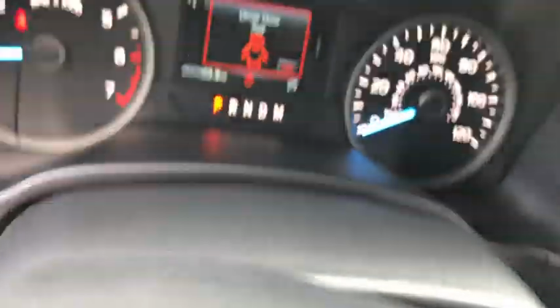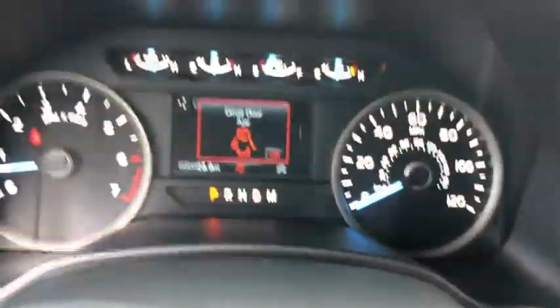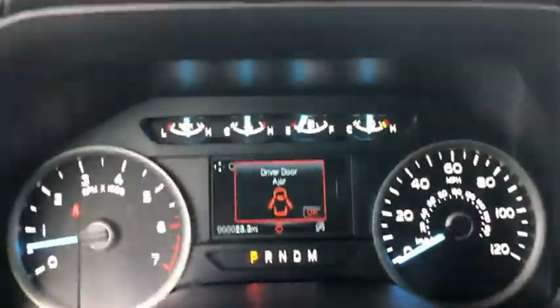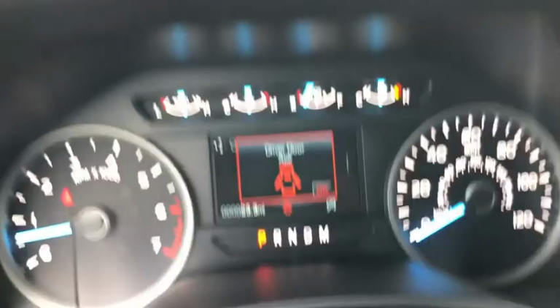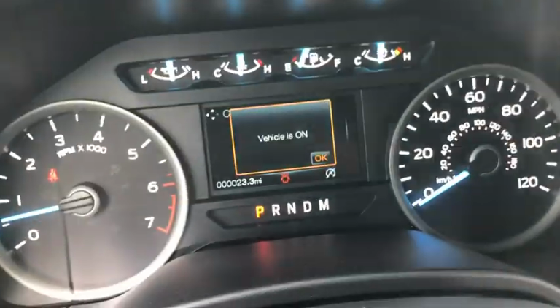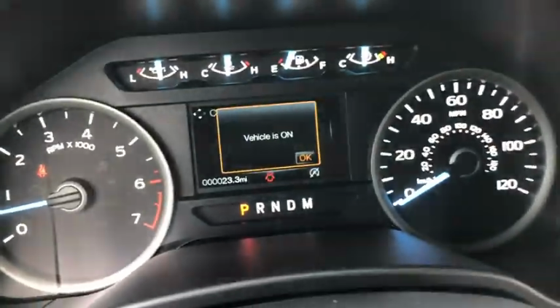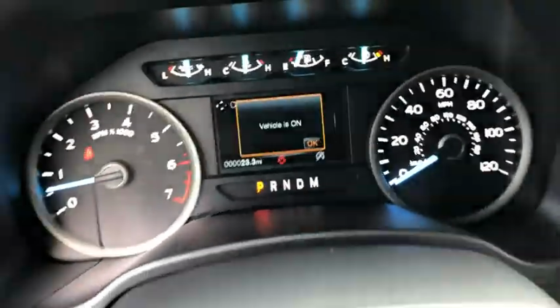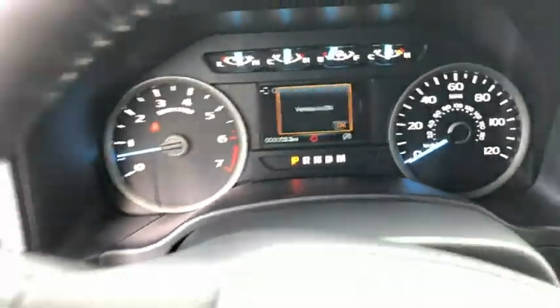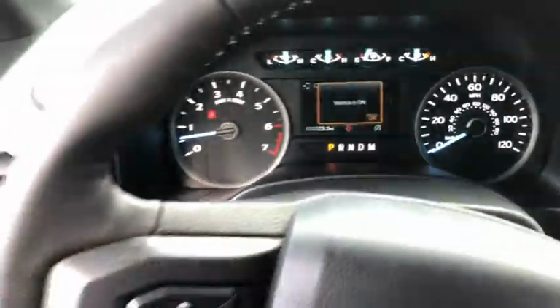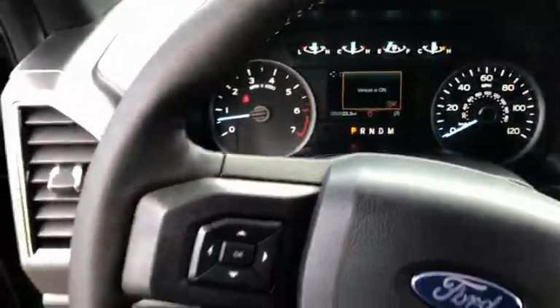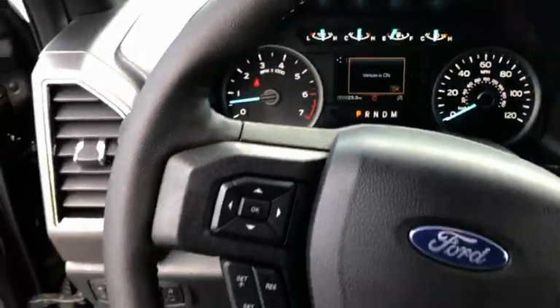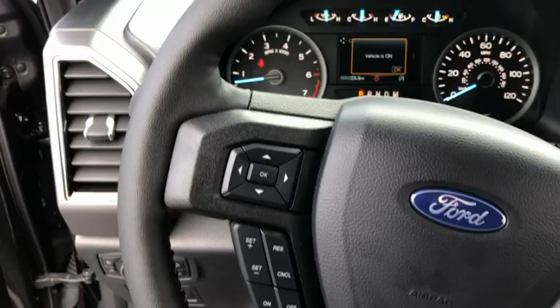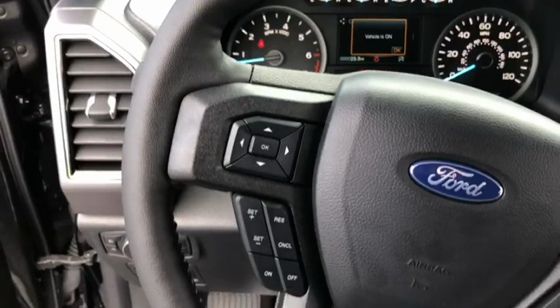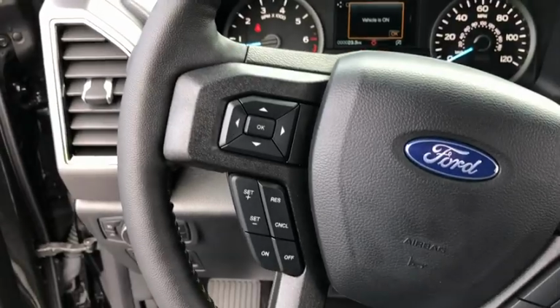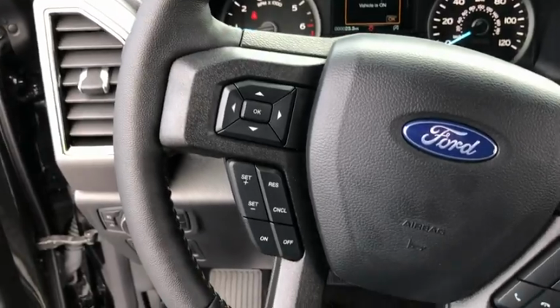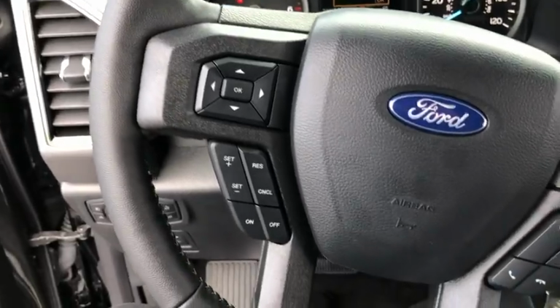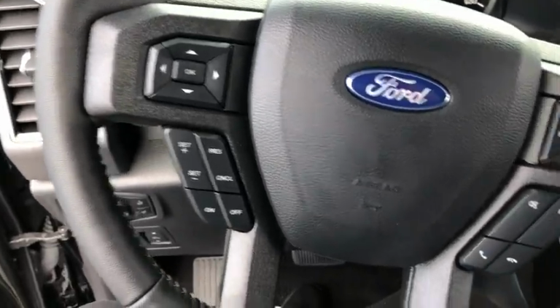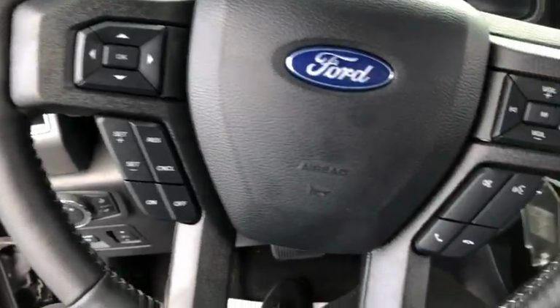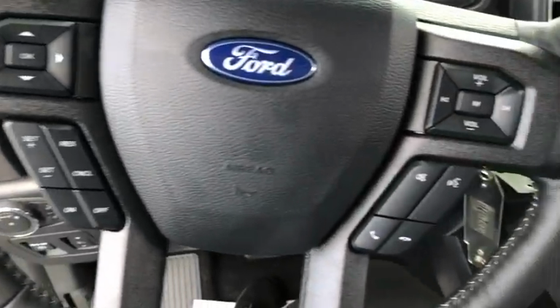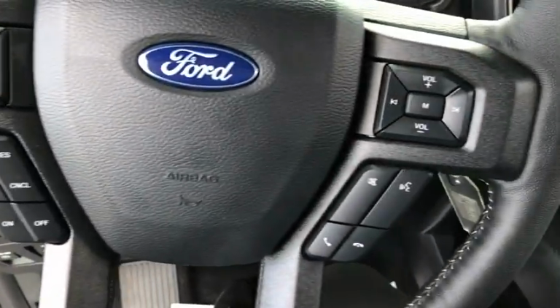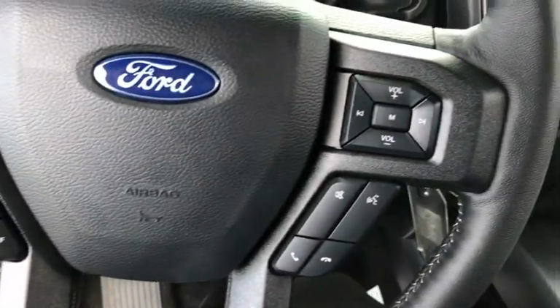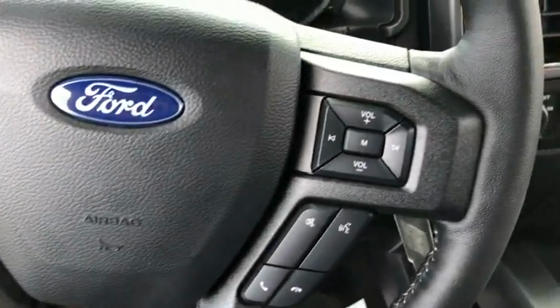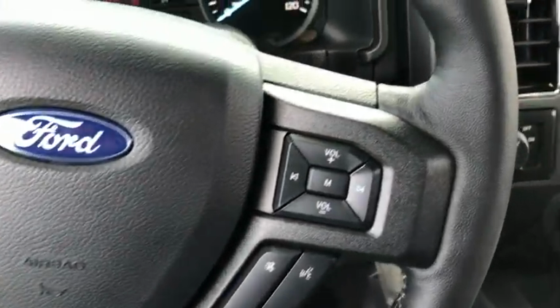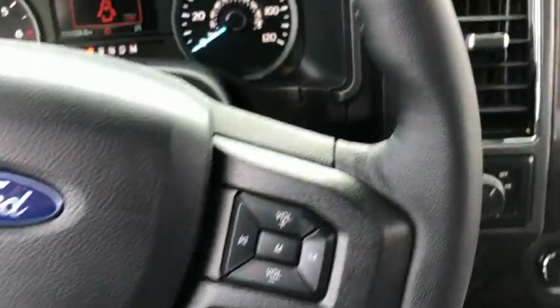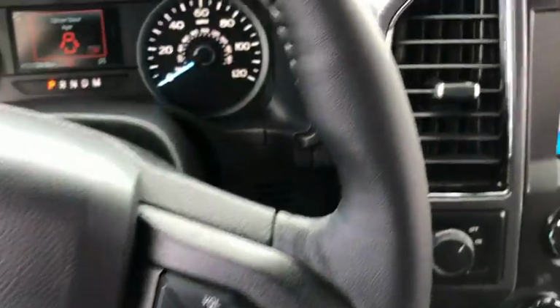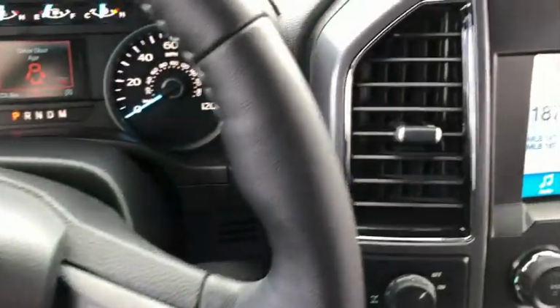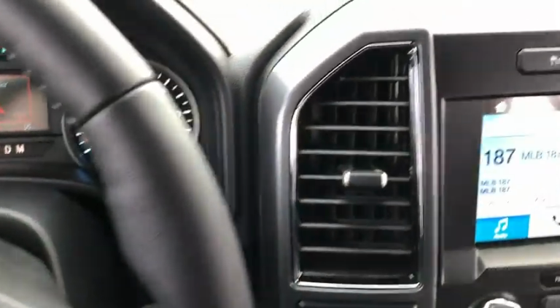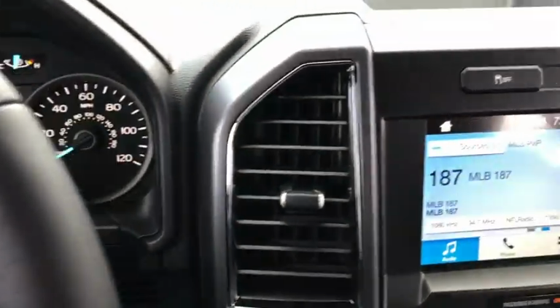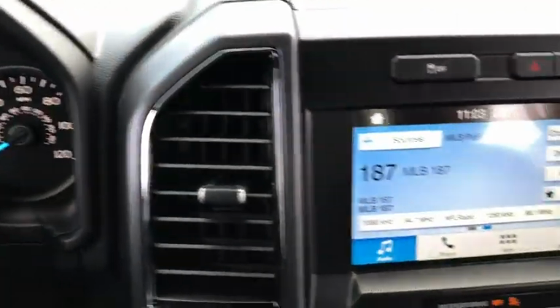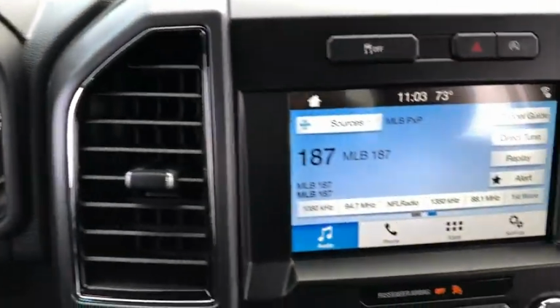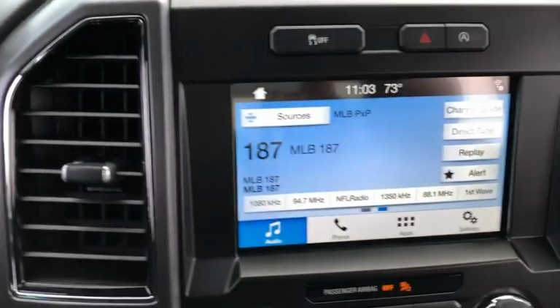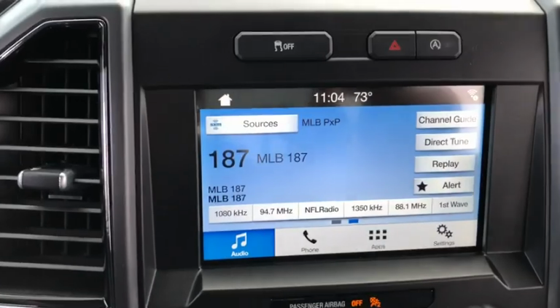Power windows, security system, remote keyless entry, brake assist, tachometer, panic alarm, tilt steering wheel, driver vanity mirror.